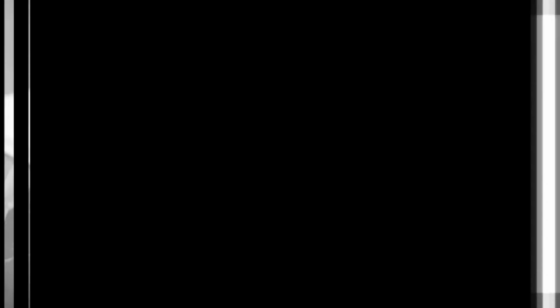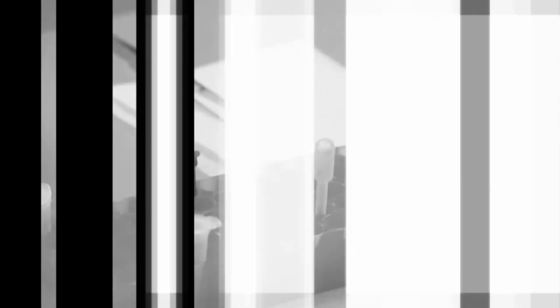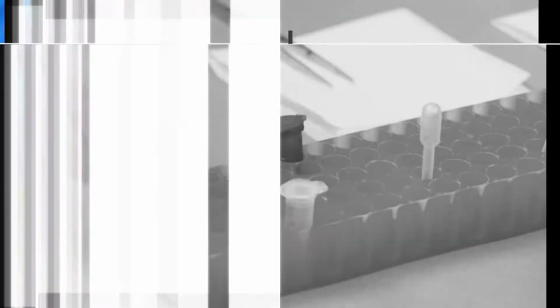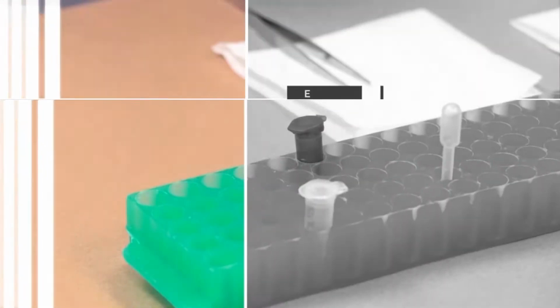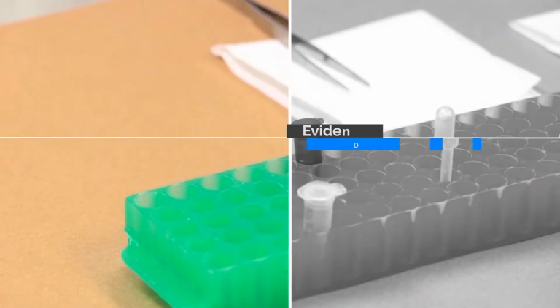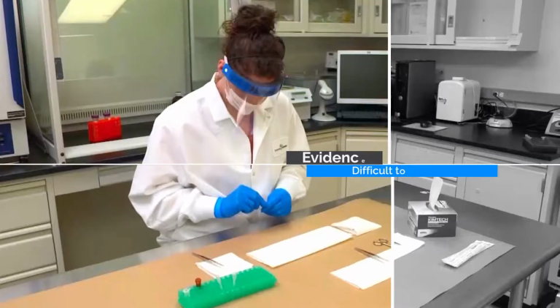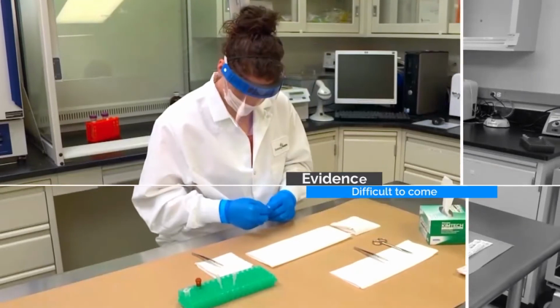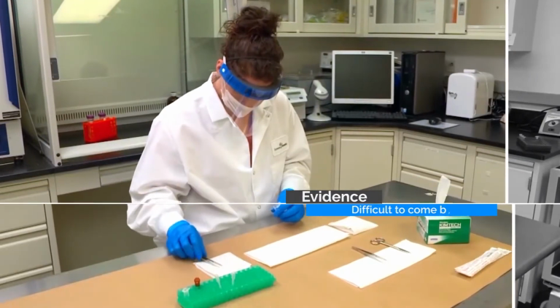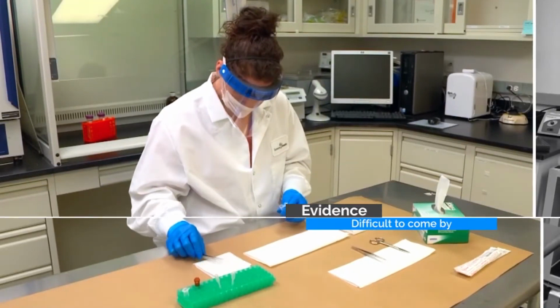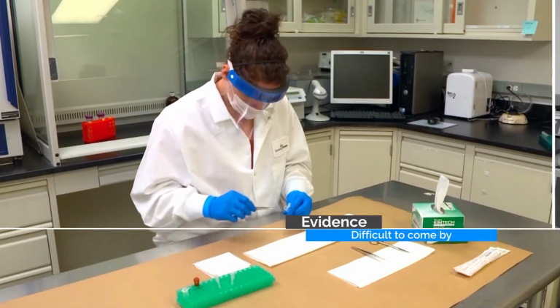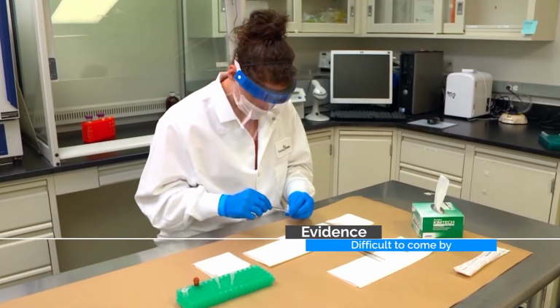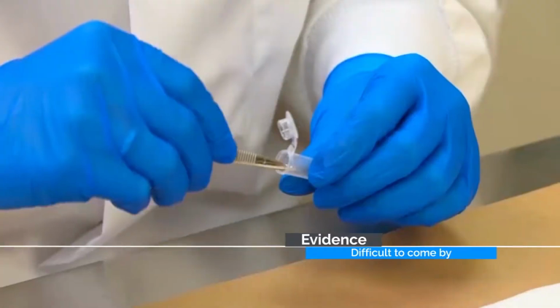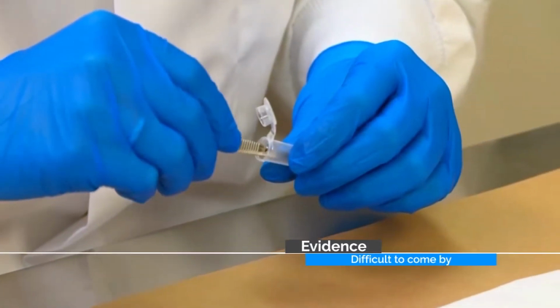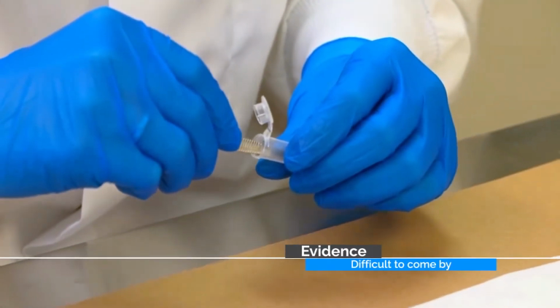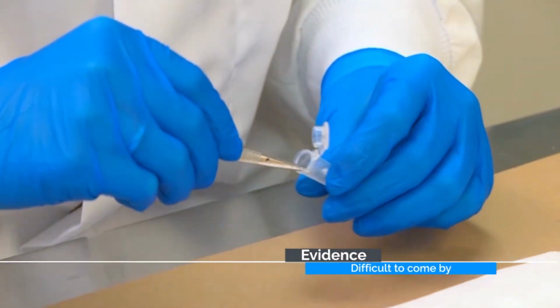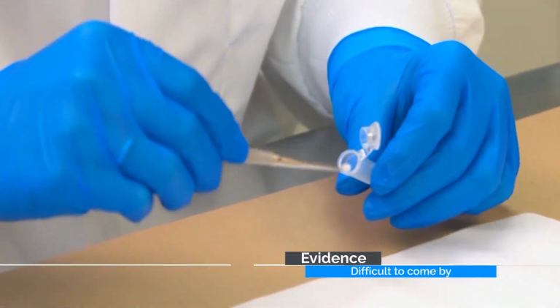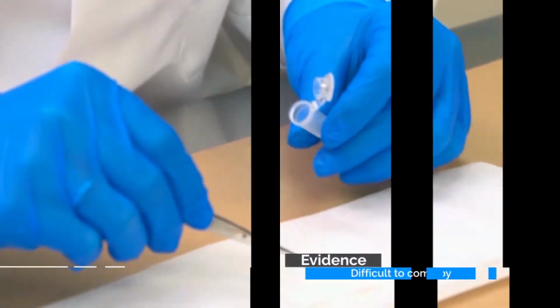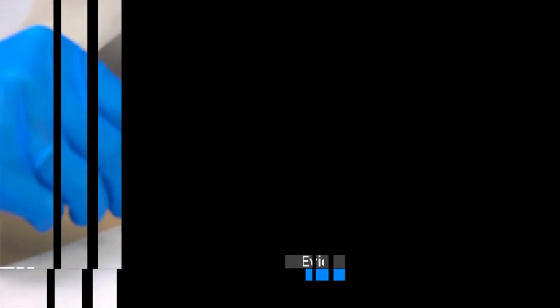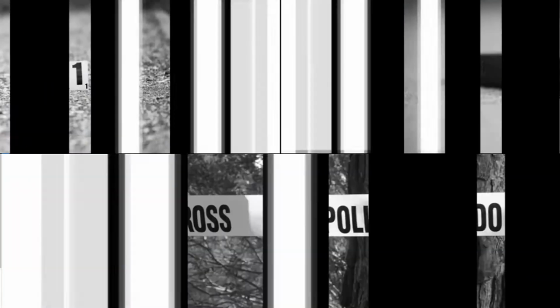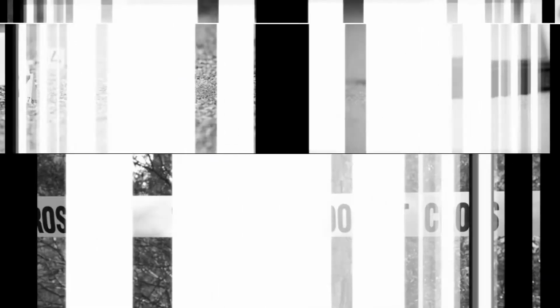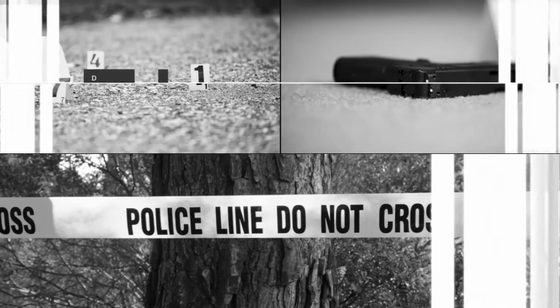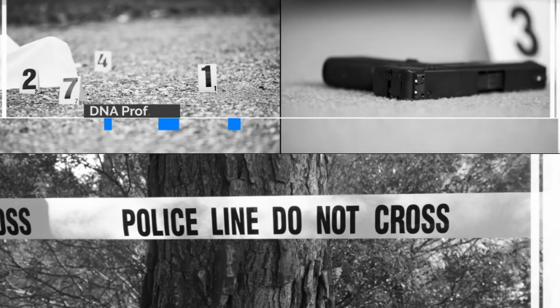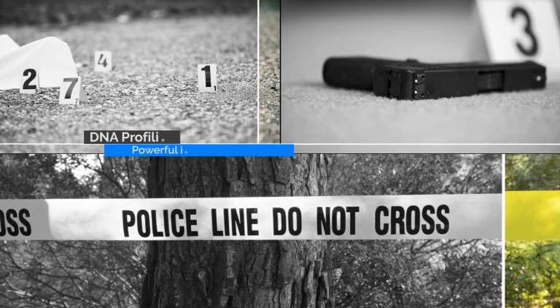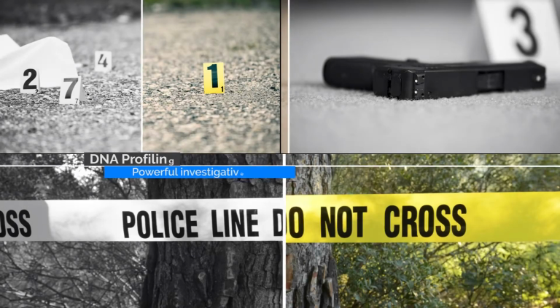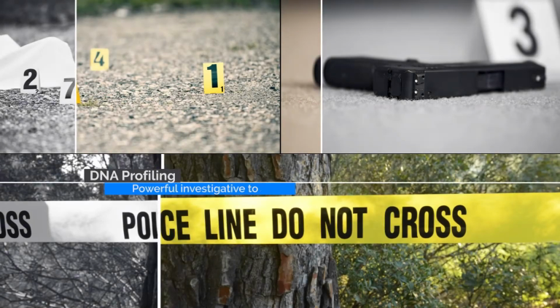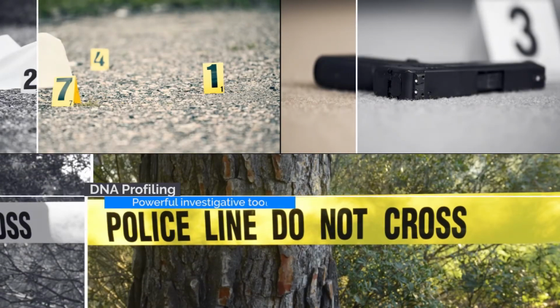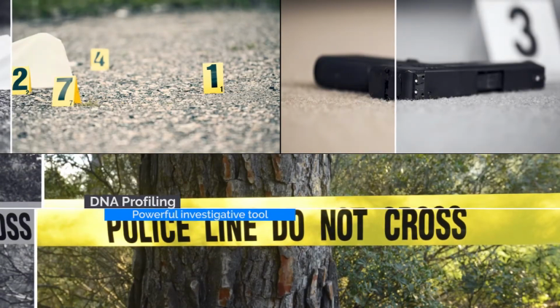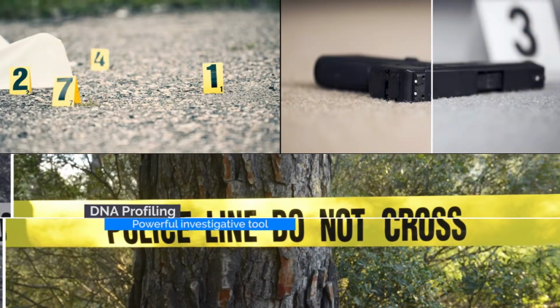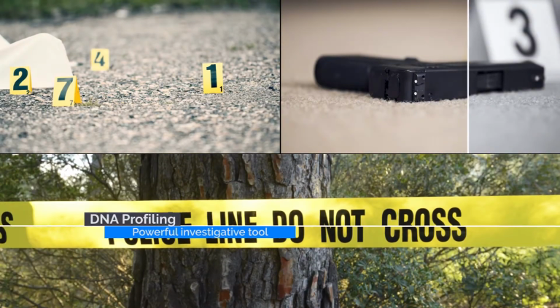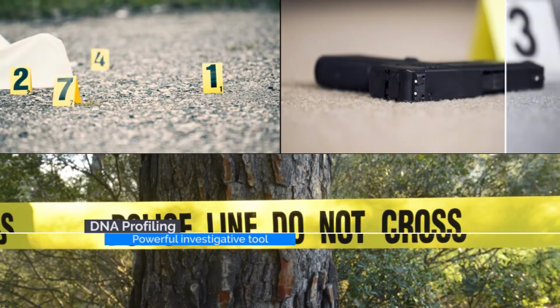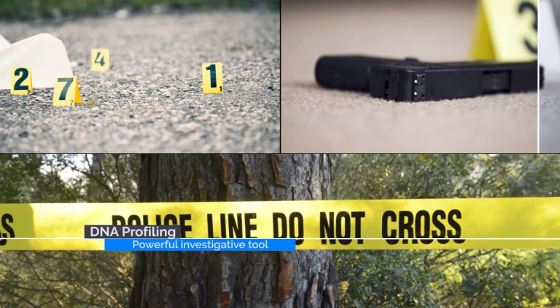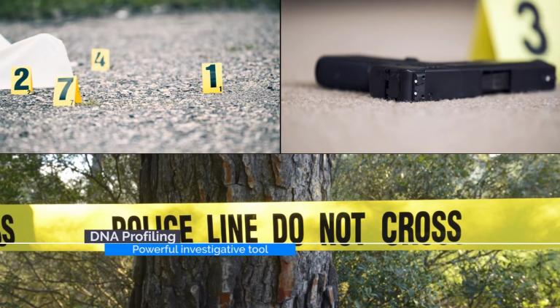Traditional collection methods primarily collect DNA material from the surface or top of a substrate. But when the substrate is rough, porous, or the DNA is spread over a large area, they can fail to collect sufficient levels to generate a viable profile.